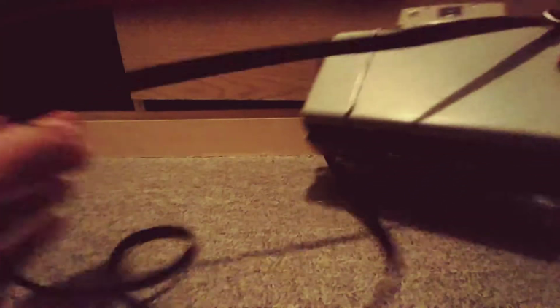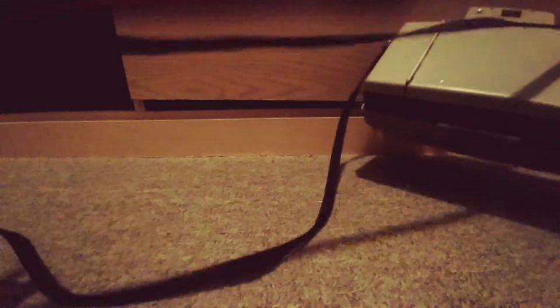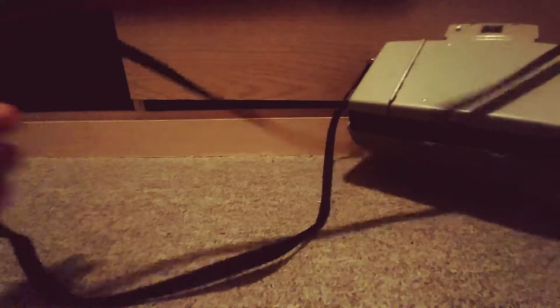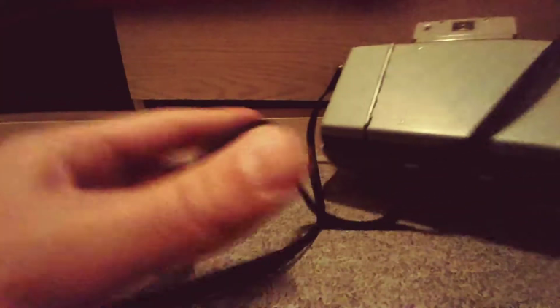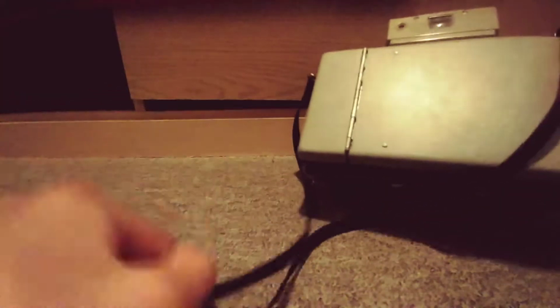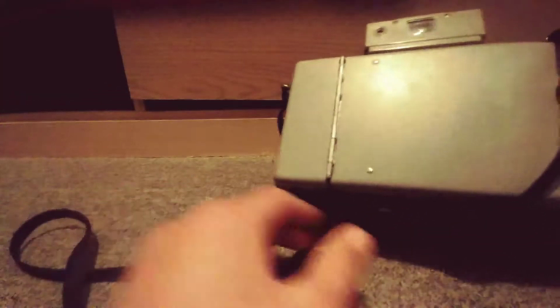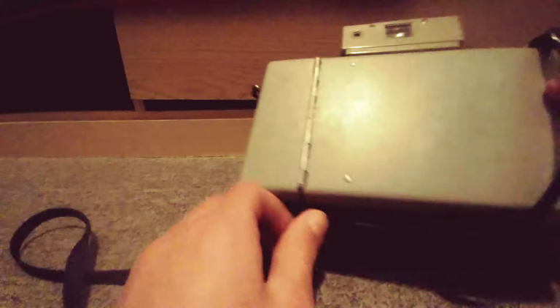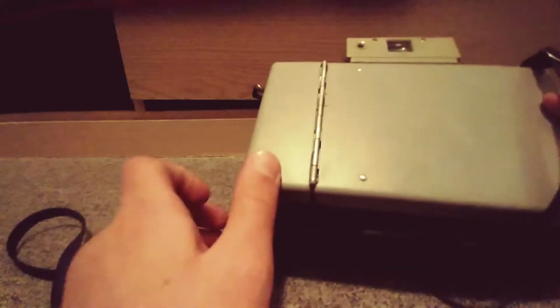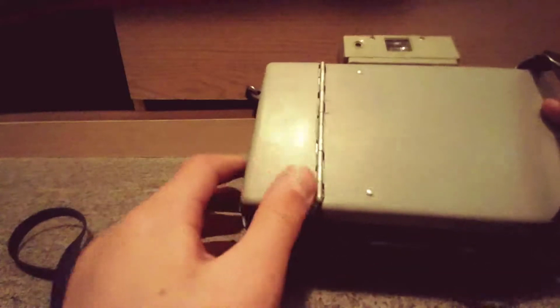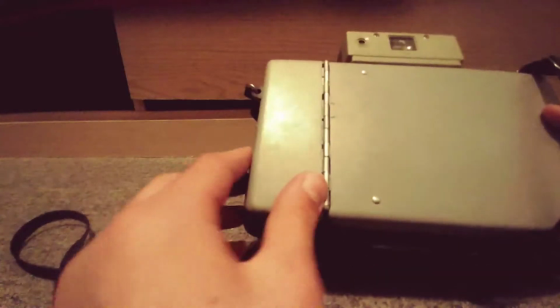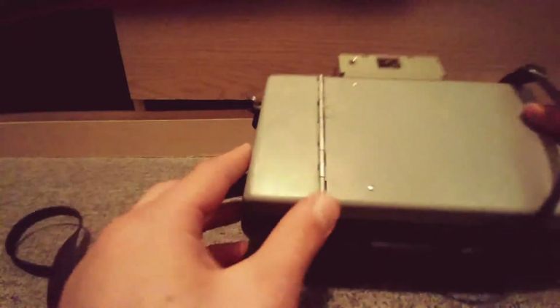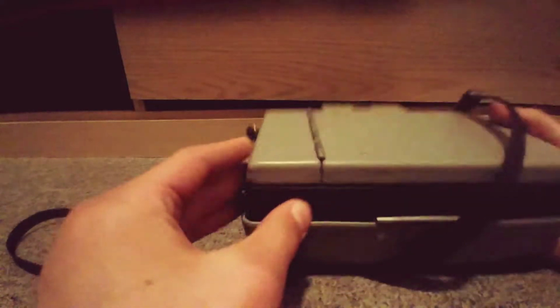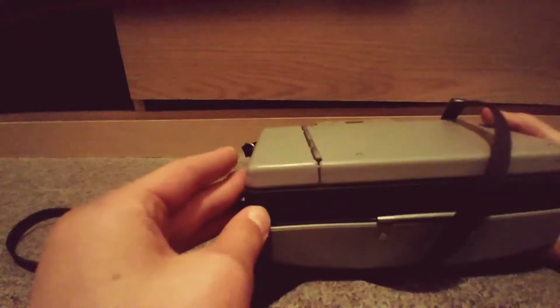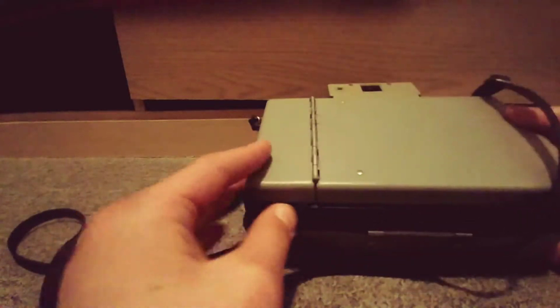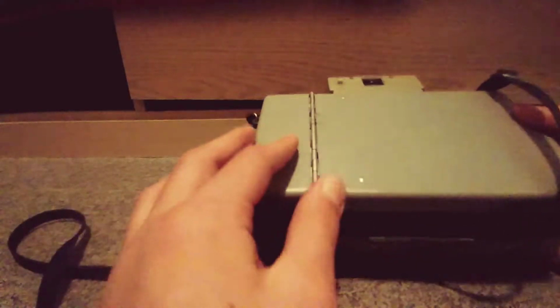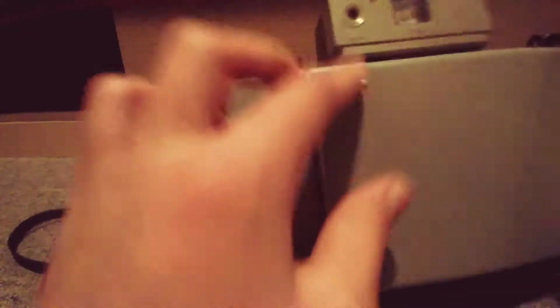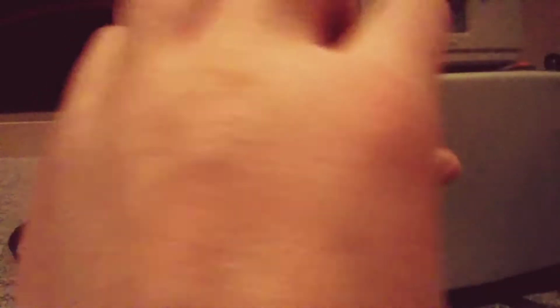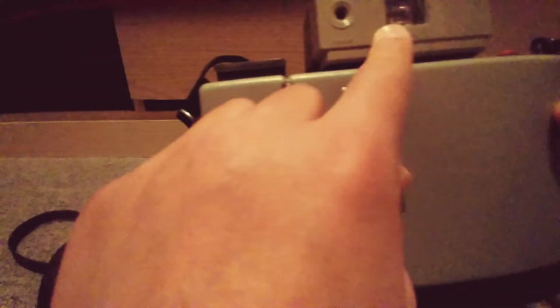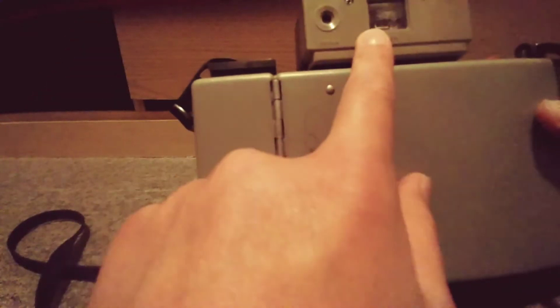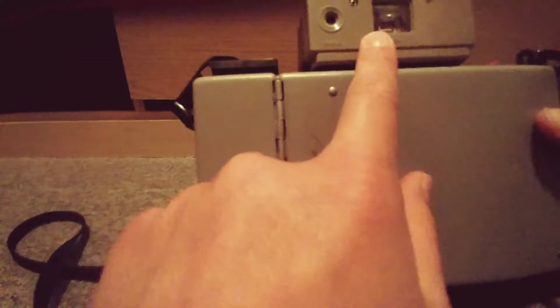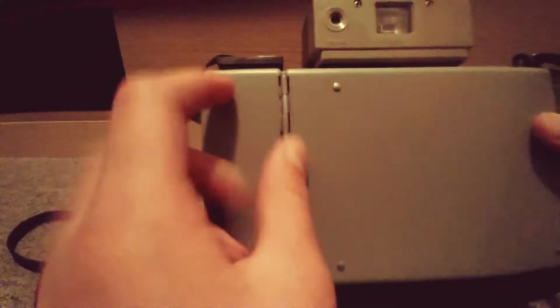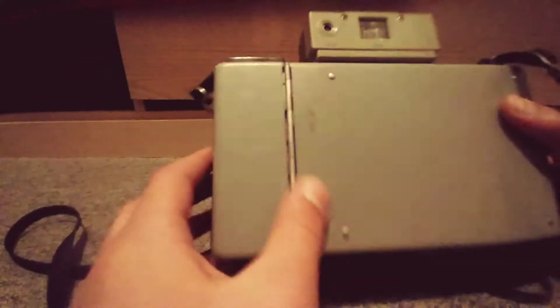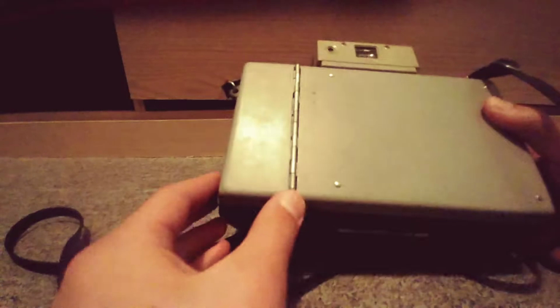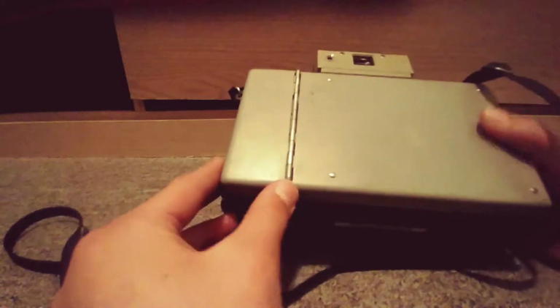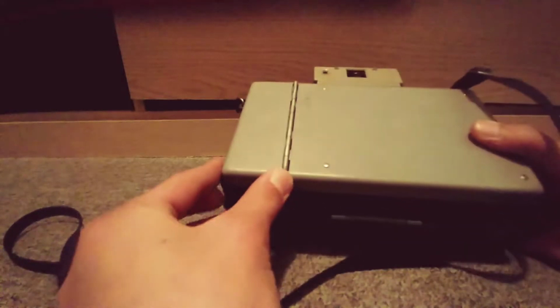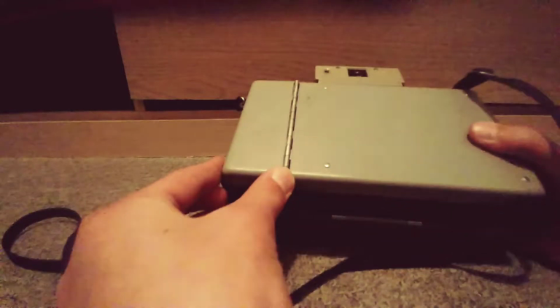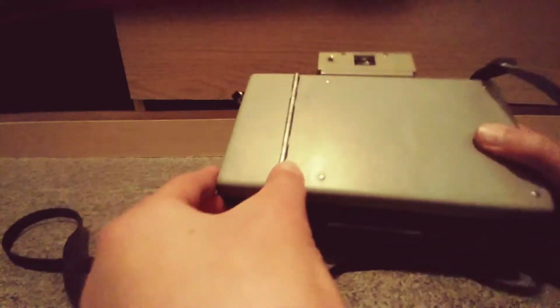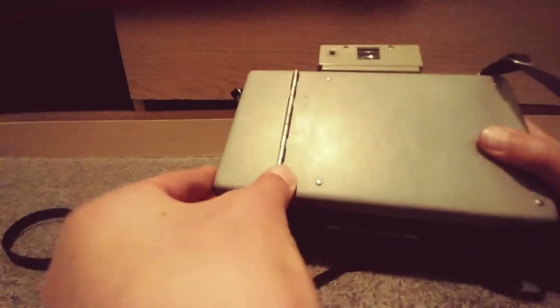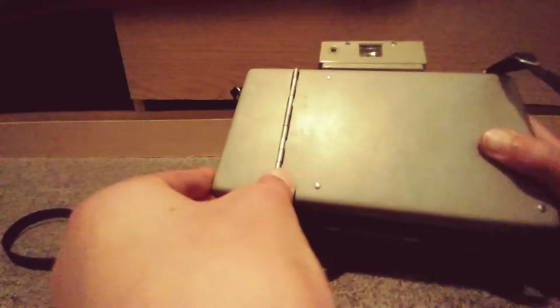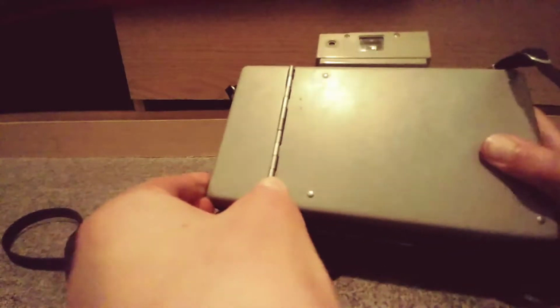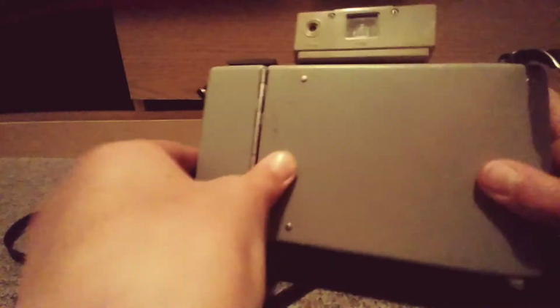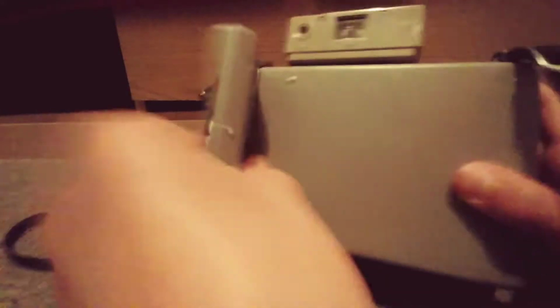It has a strap so you can carry it around your neck or whatever. And right here in the back, well this is where you look out of, and this is where the battery goes, so this actually needs a battery.